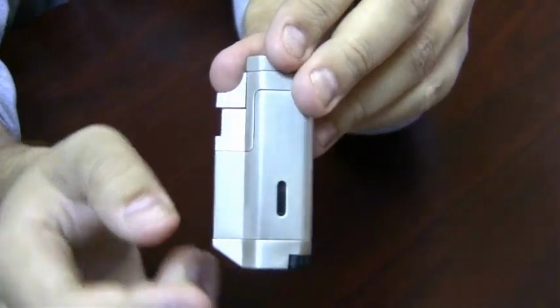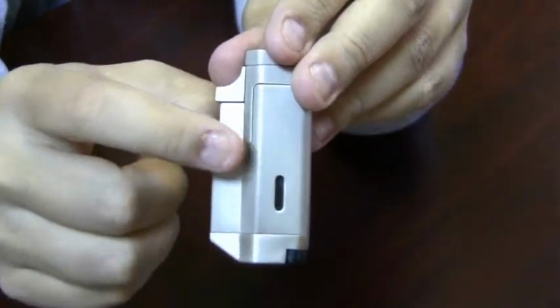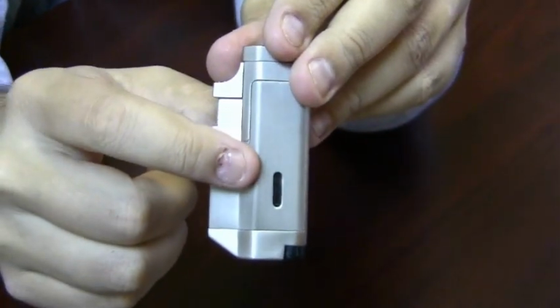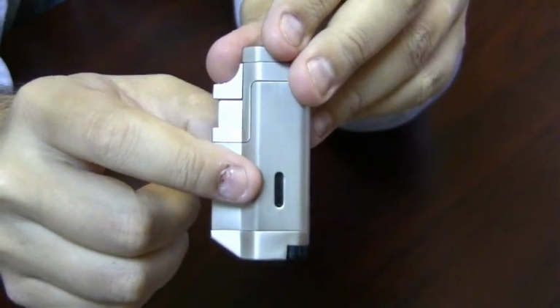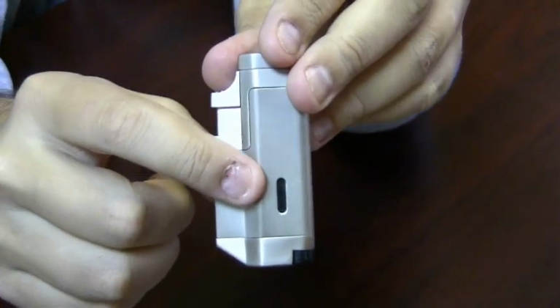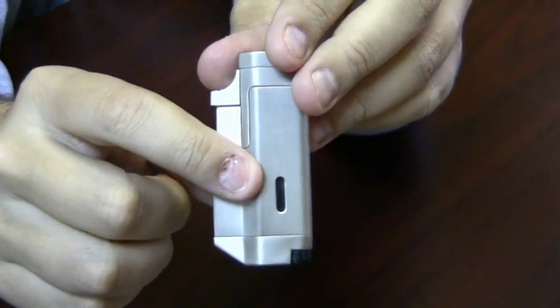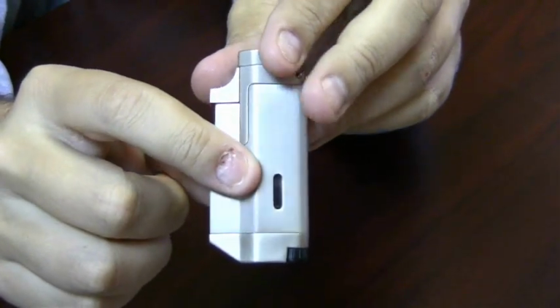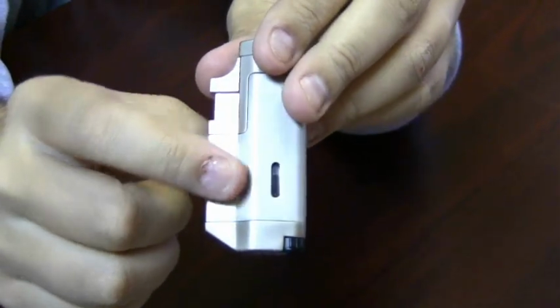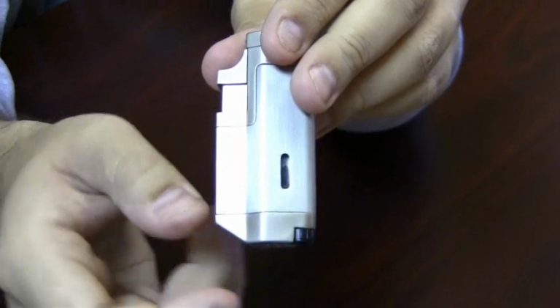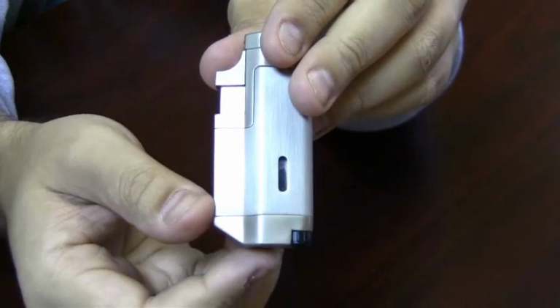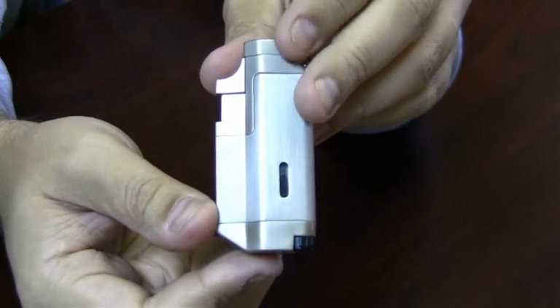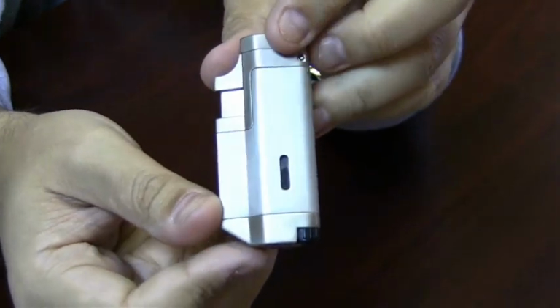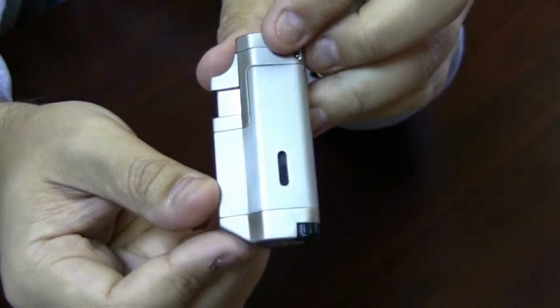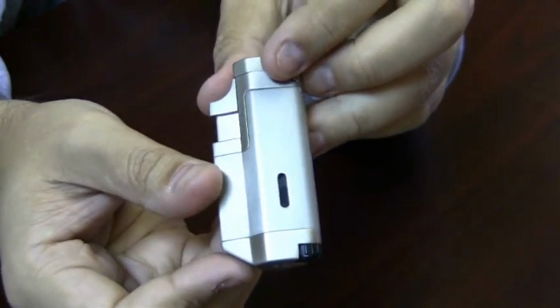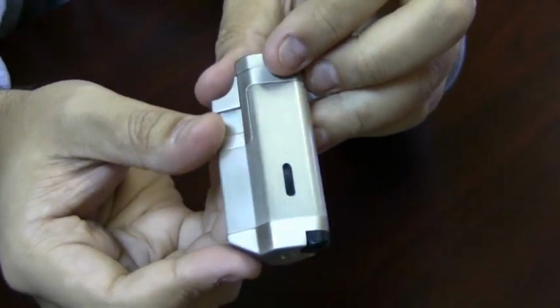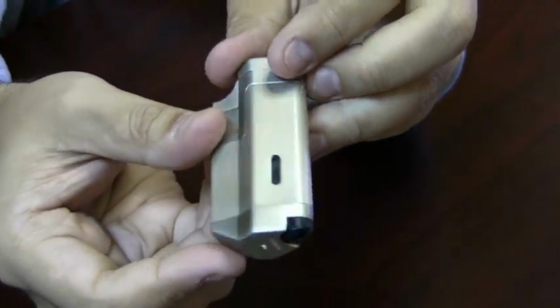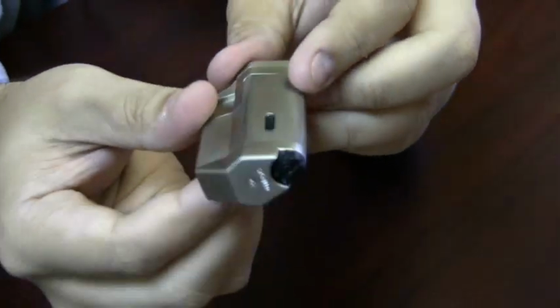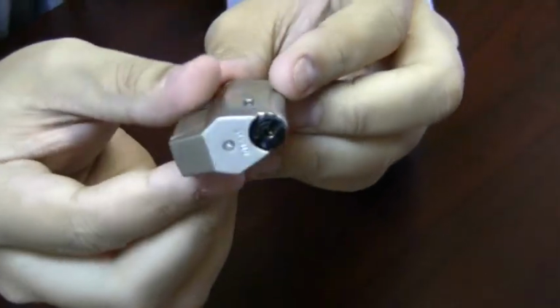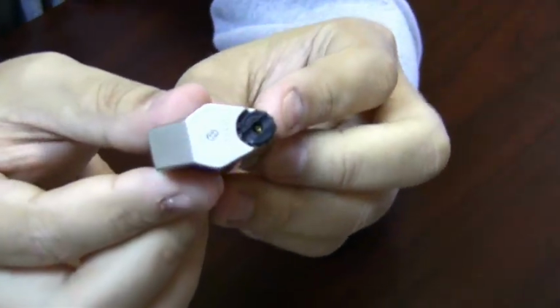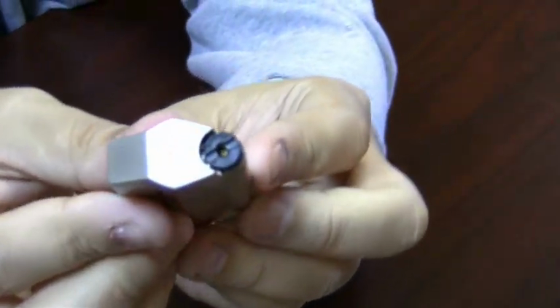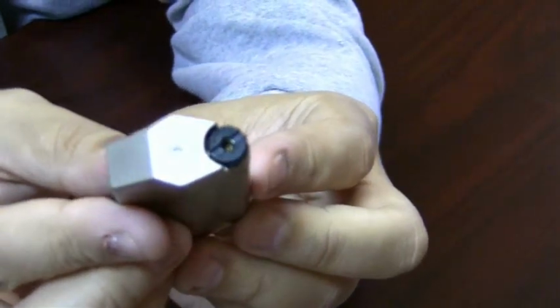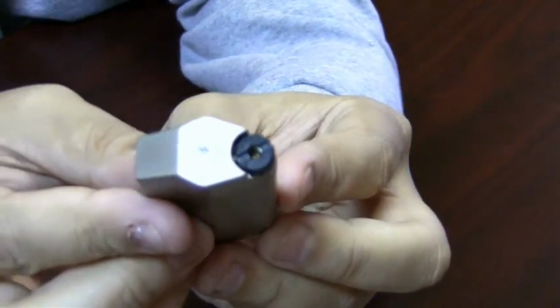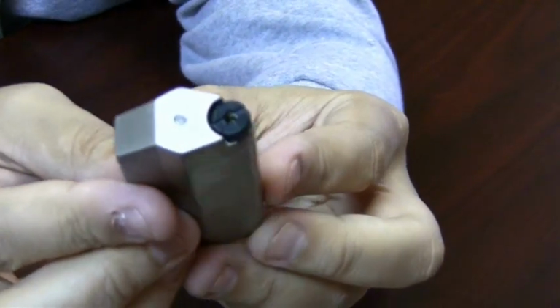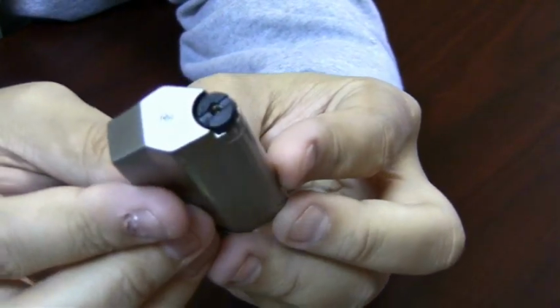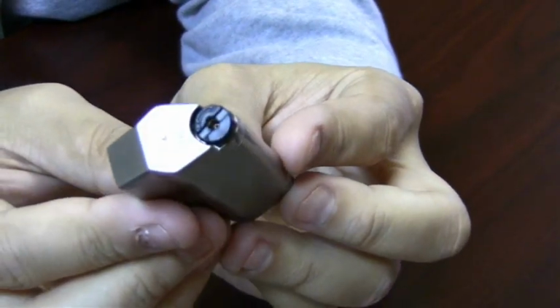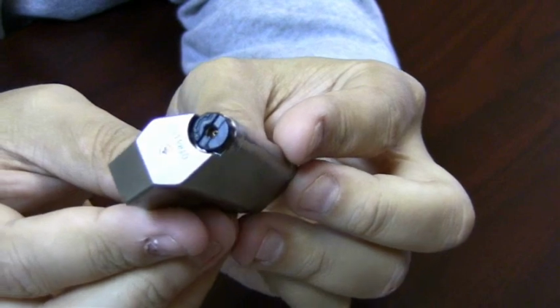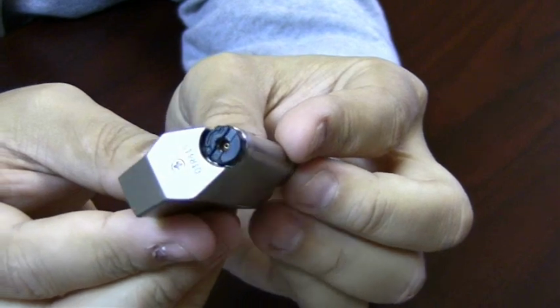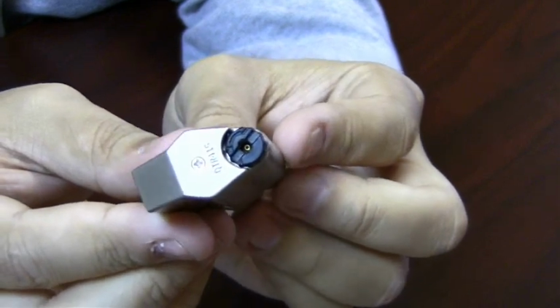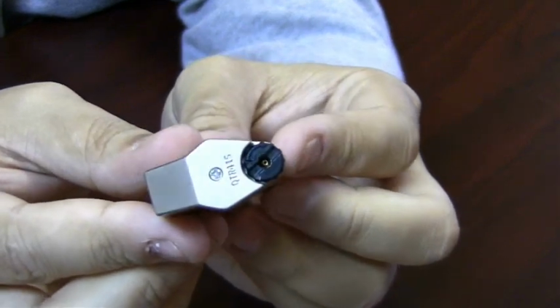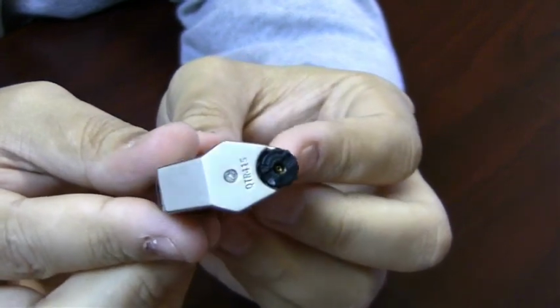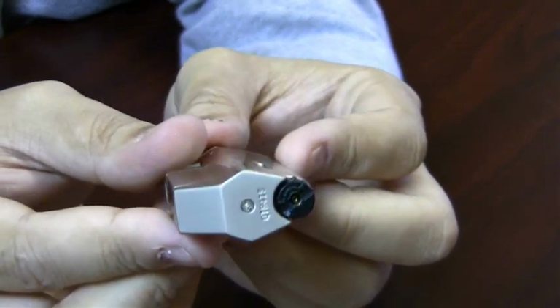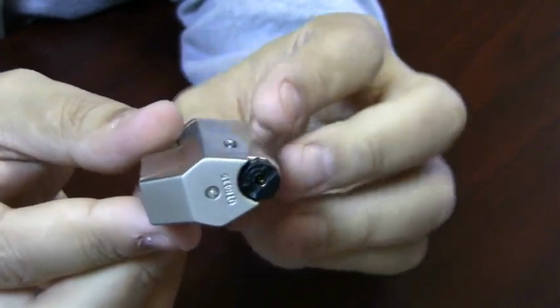The side of the lighter has a visible fuel gauge. You can see exactly how much fuel you have left. On the bottom of the lighter you have your refill valve and your adjustment knob.